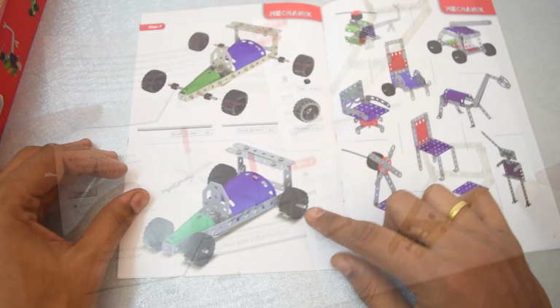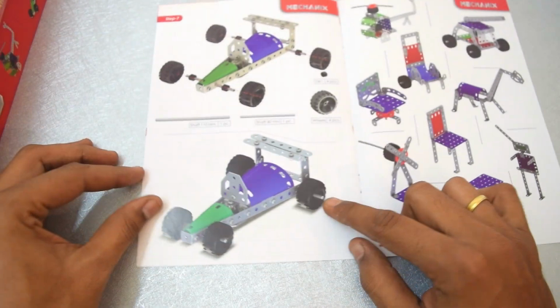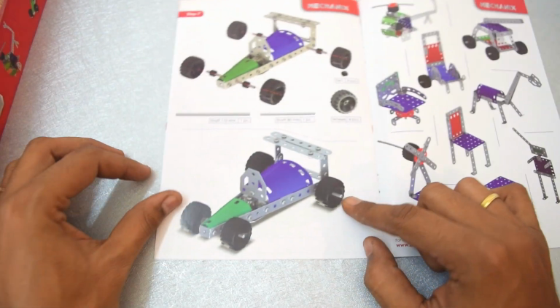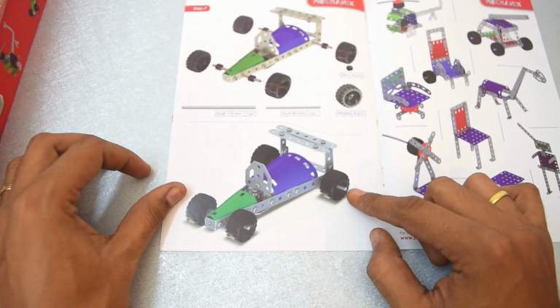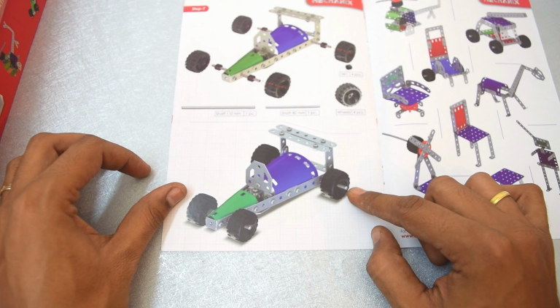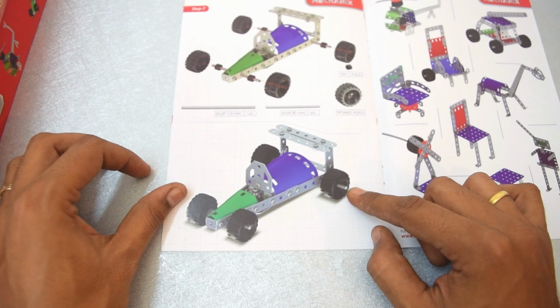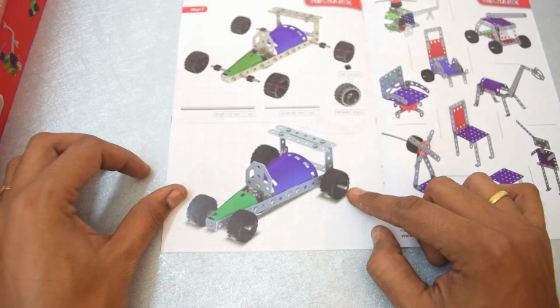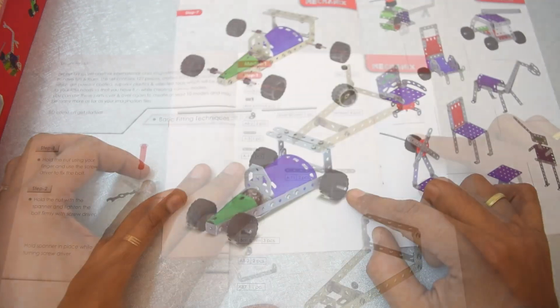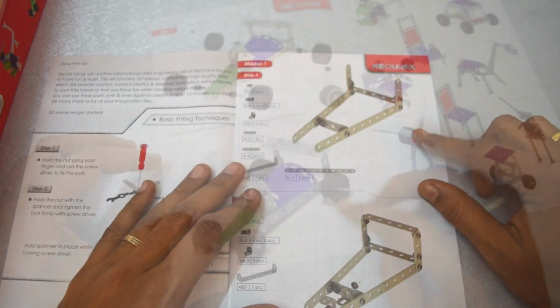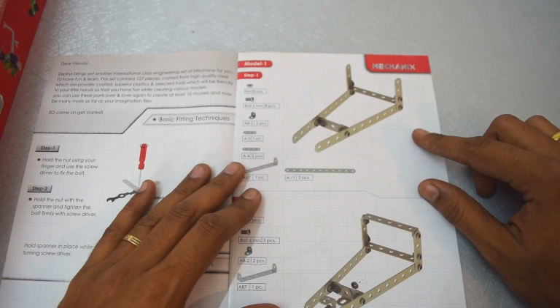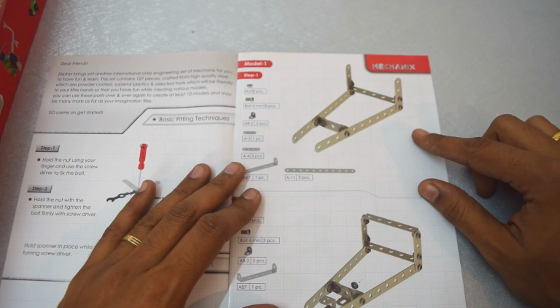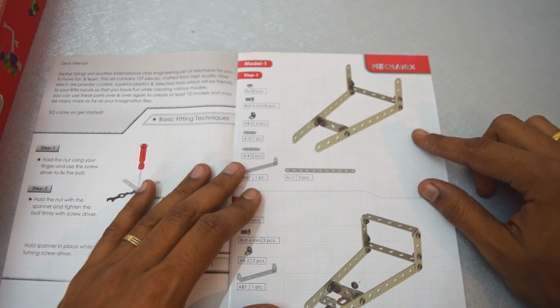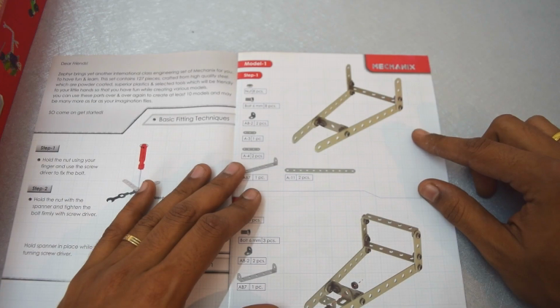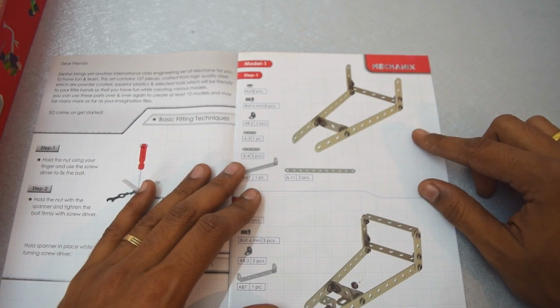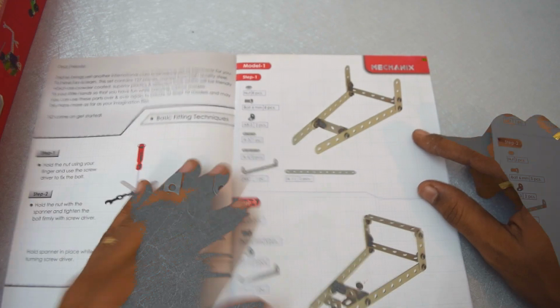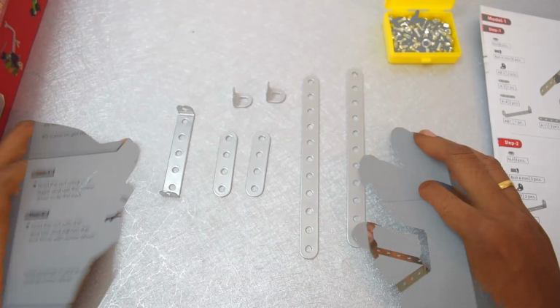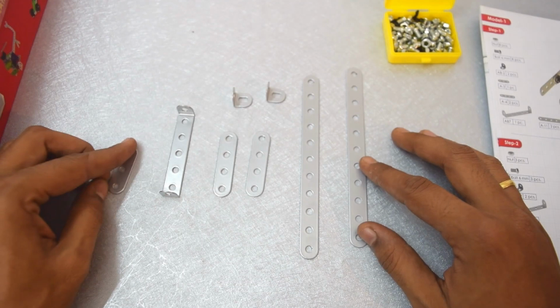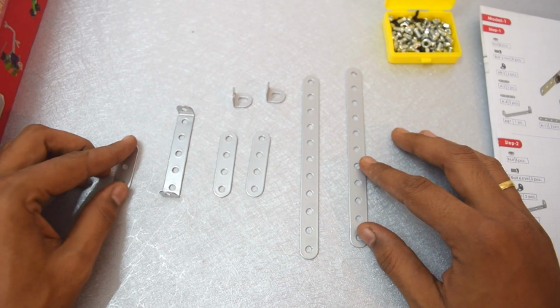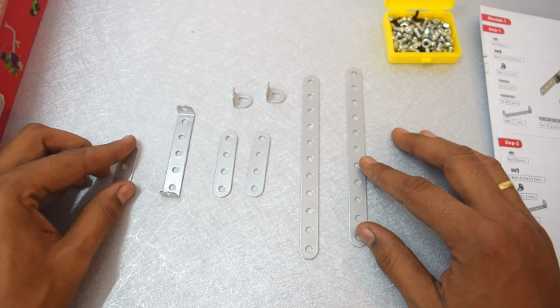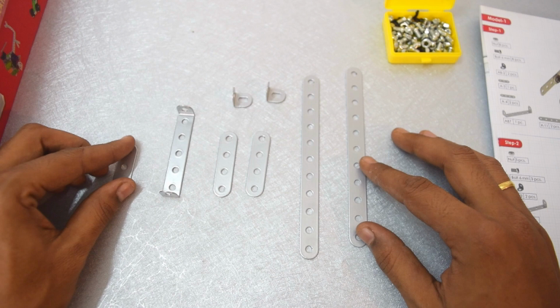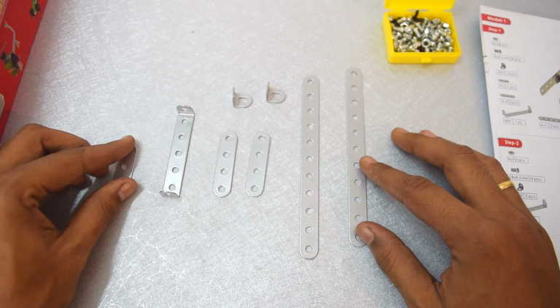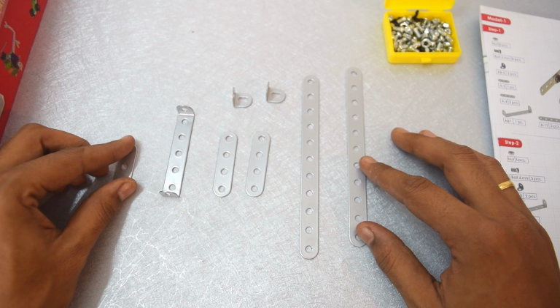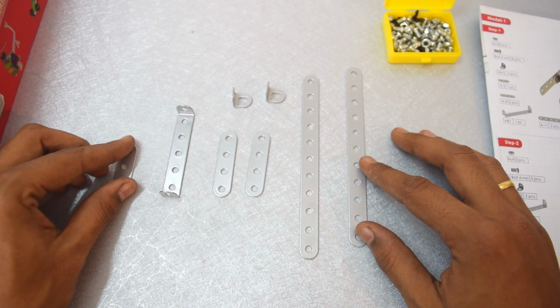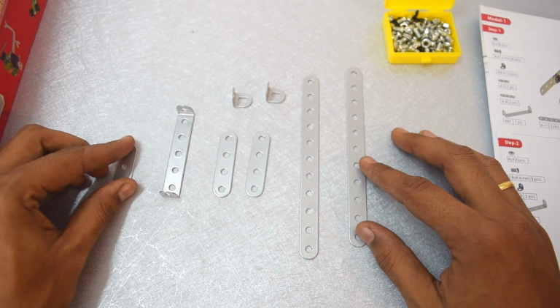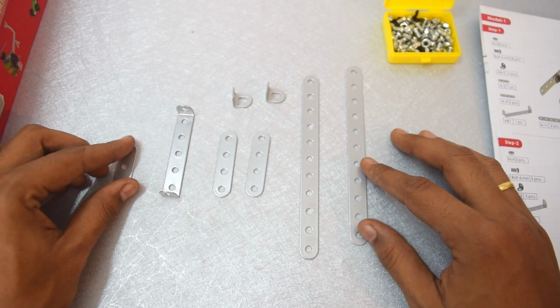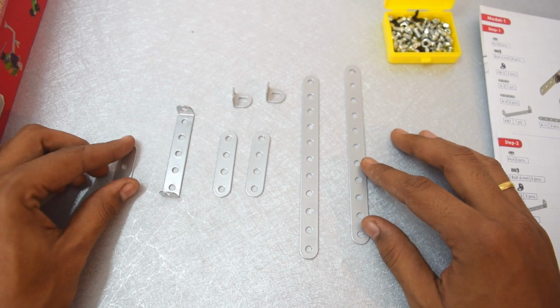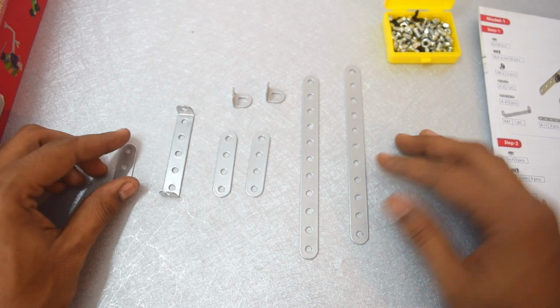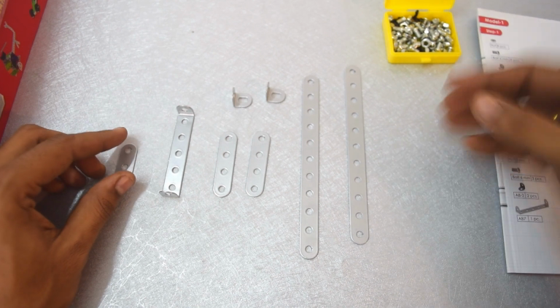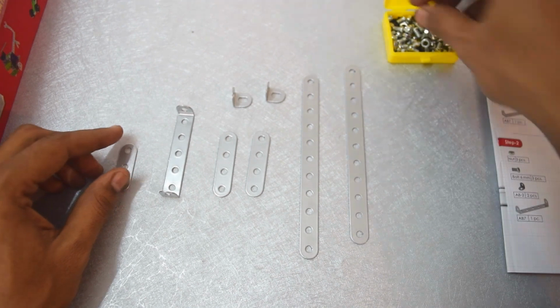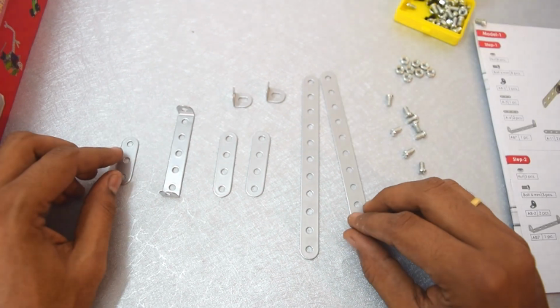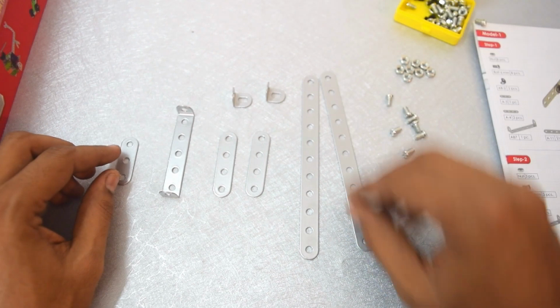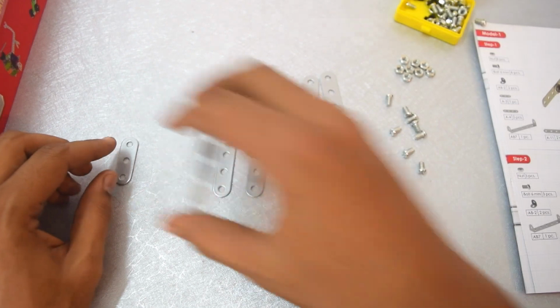We will go ahead and build this race car. So let's start with step one of building the model. These are the pieces required for step one. Let's start building step one.